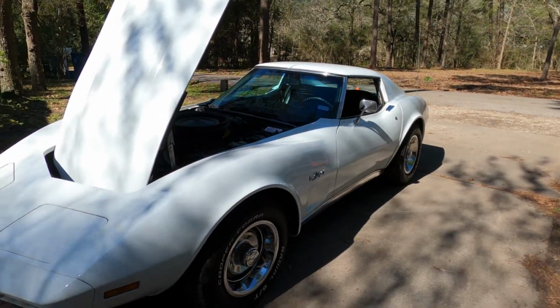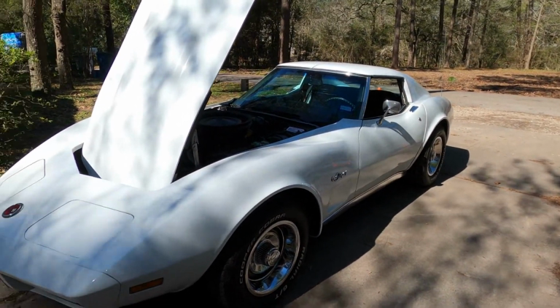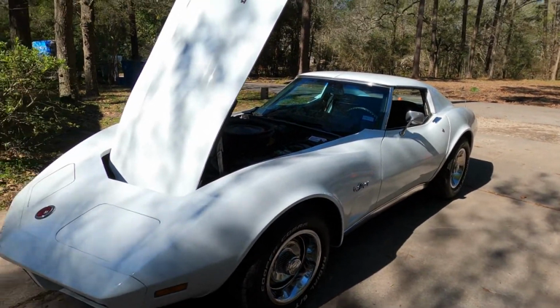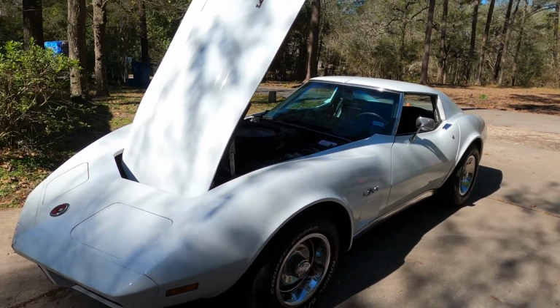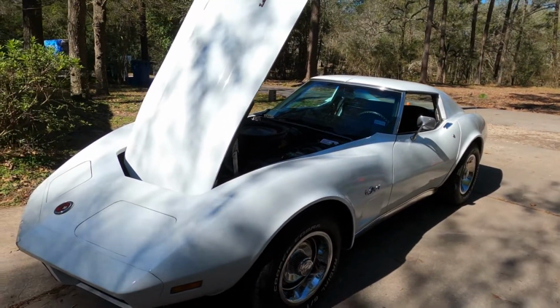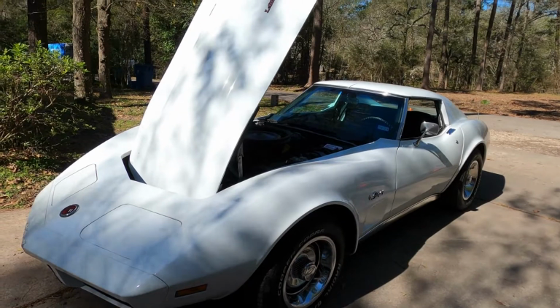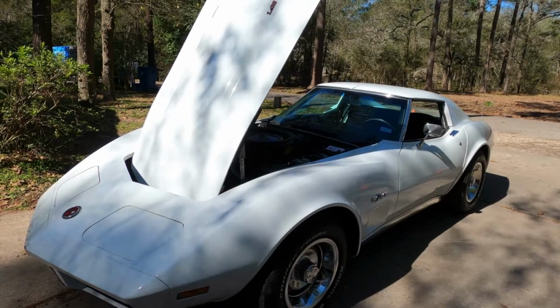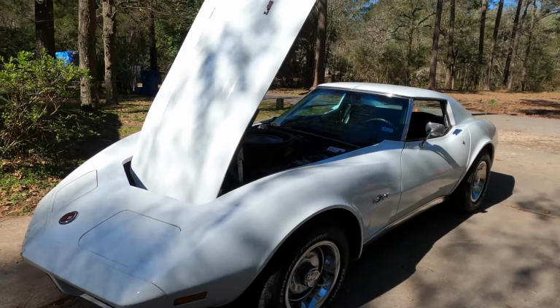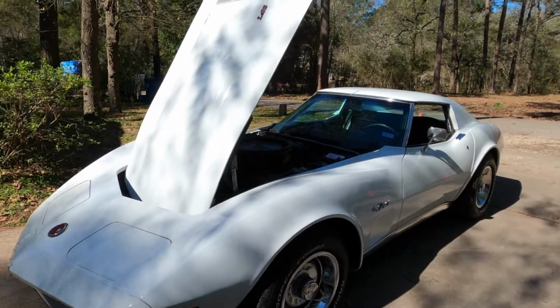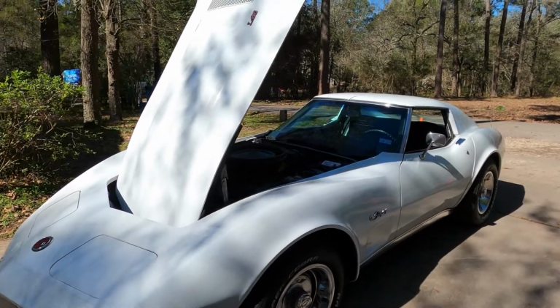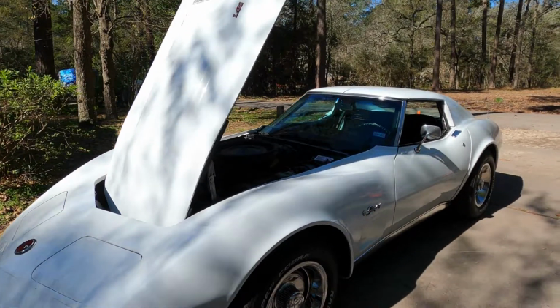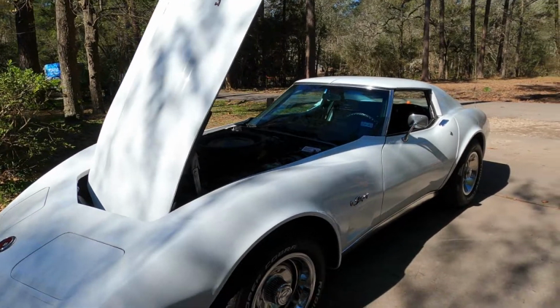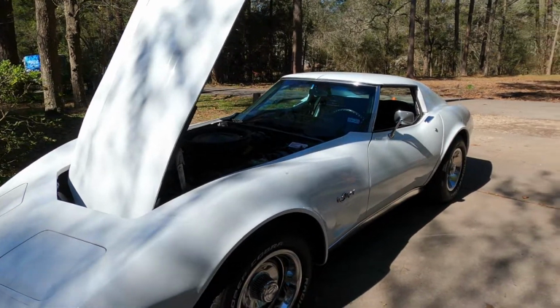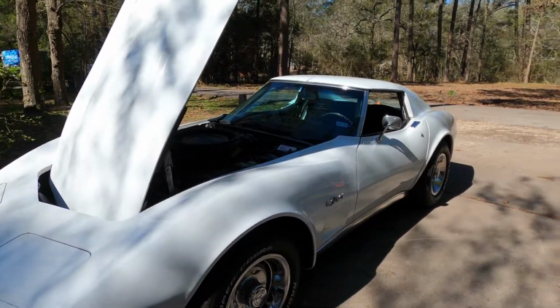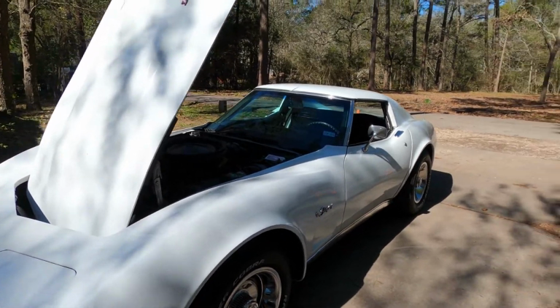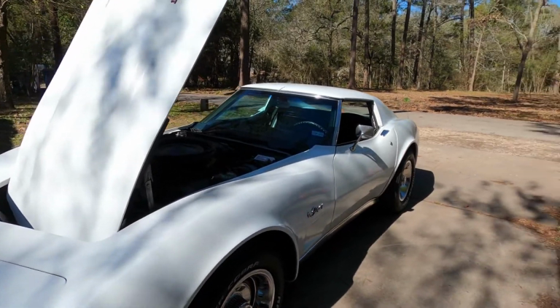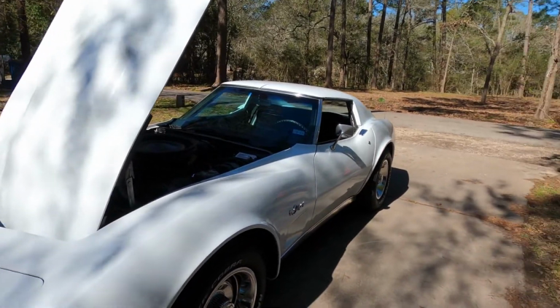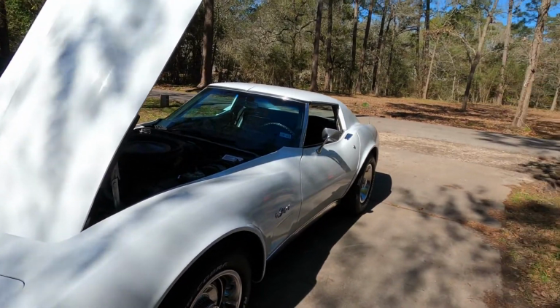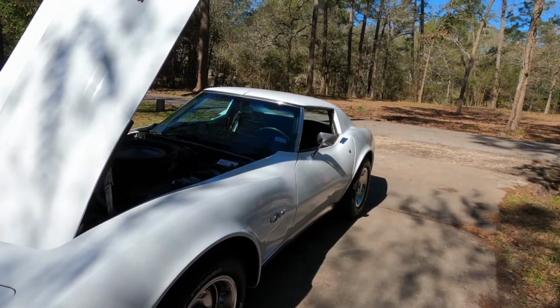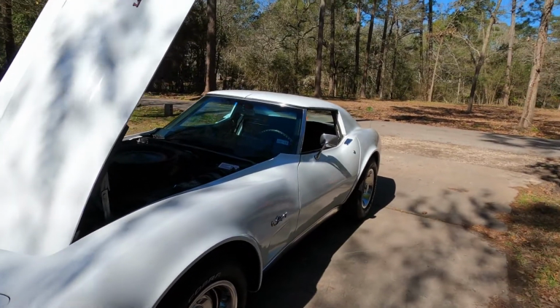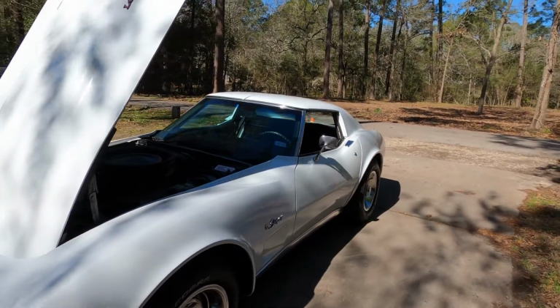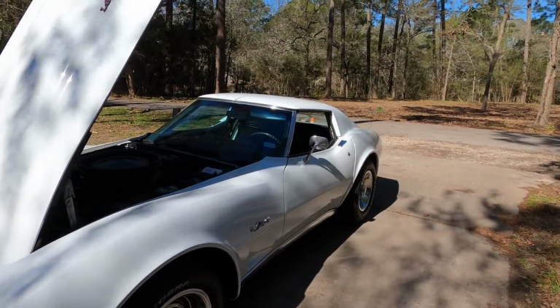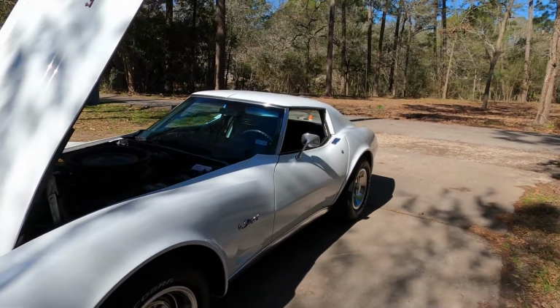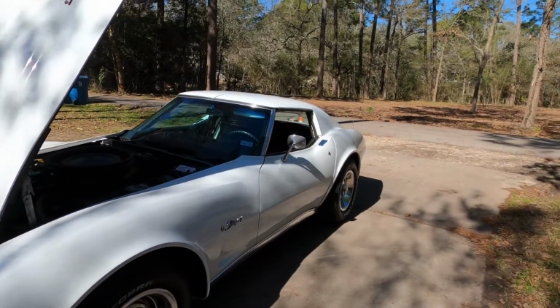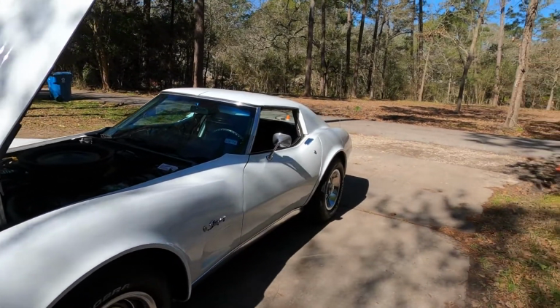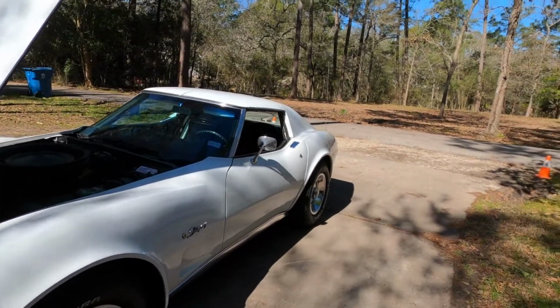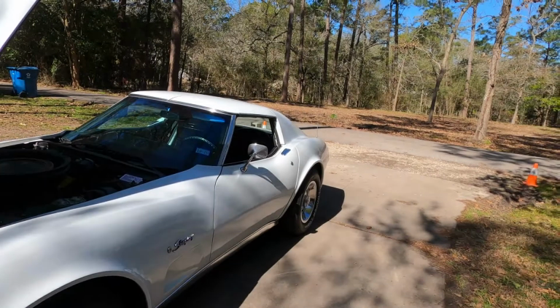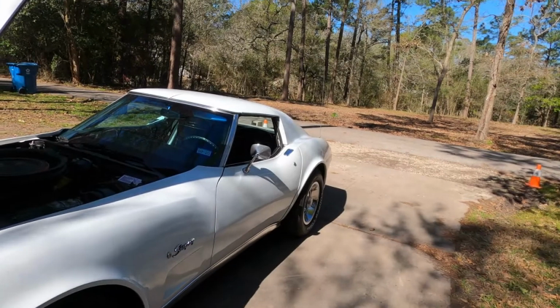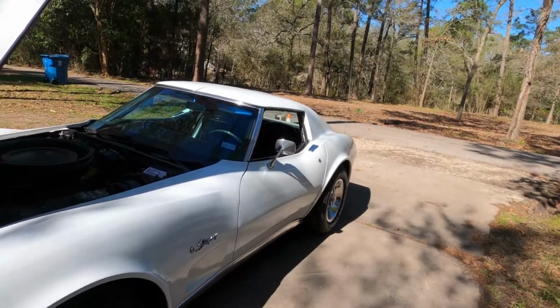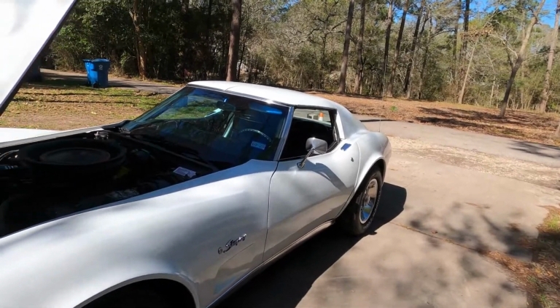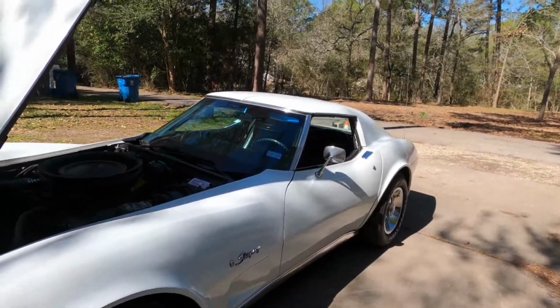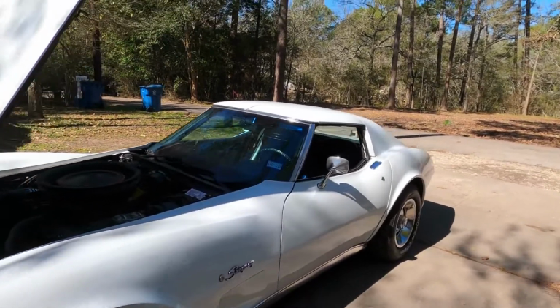This car gets a lot of looks and a lot of compliments every time I go to a gas station. It draws a crowd and people like to talk about it.